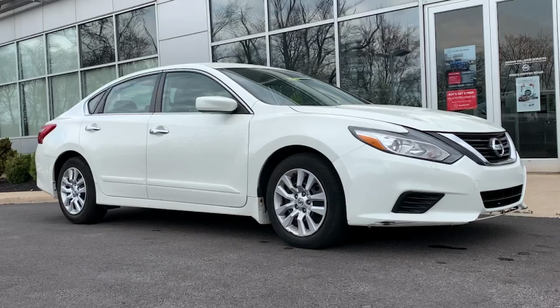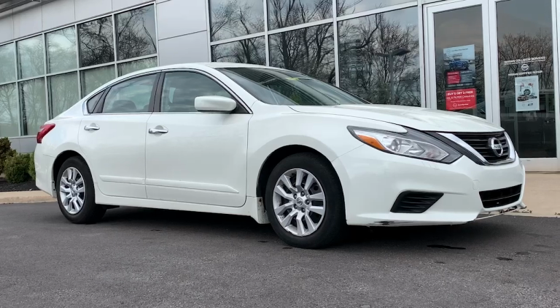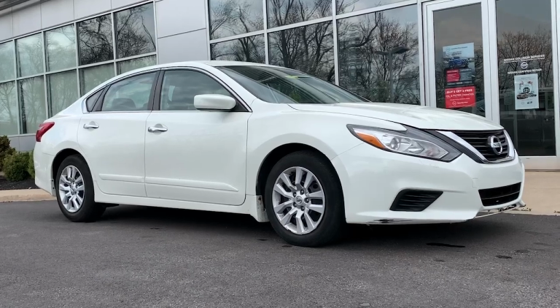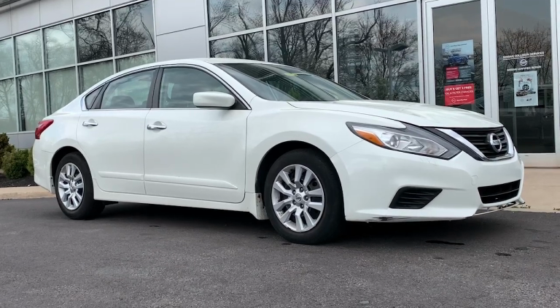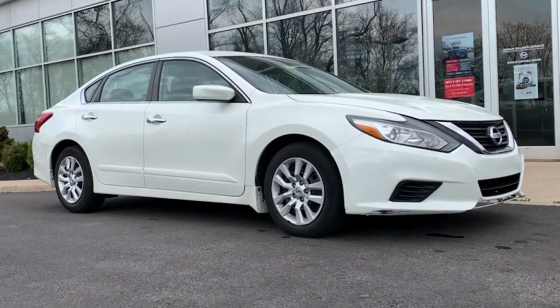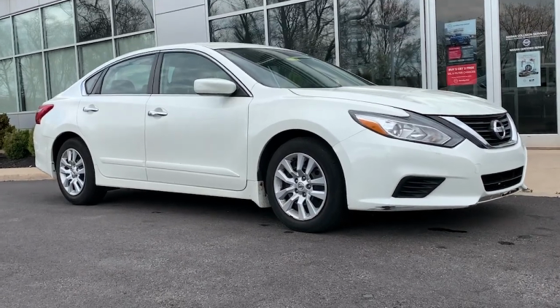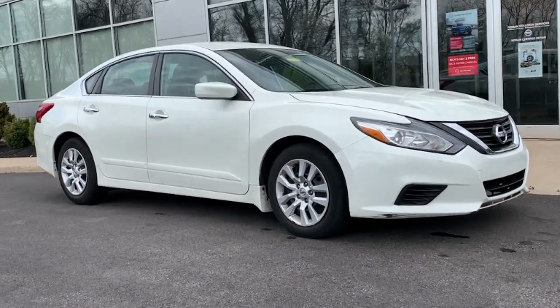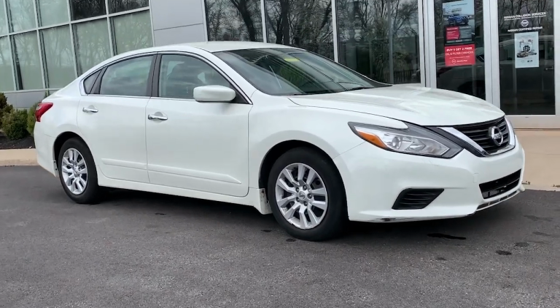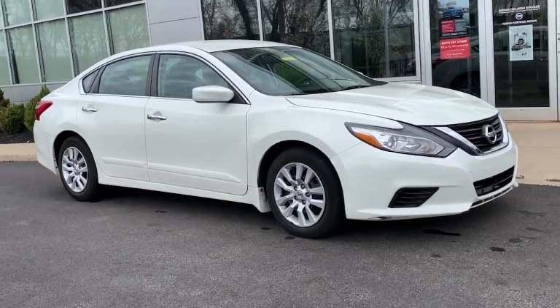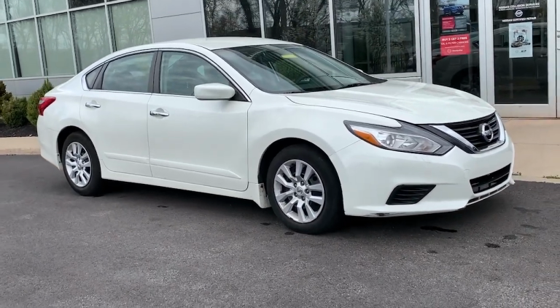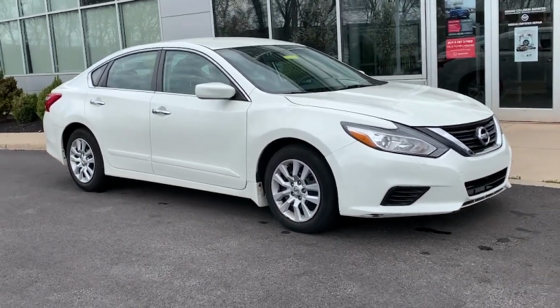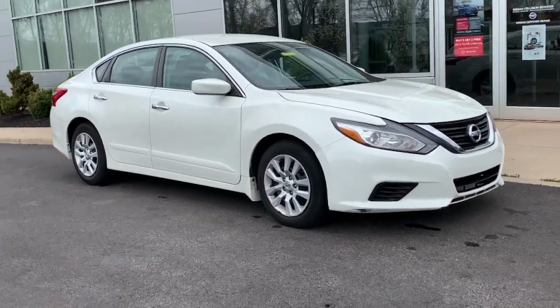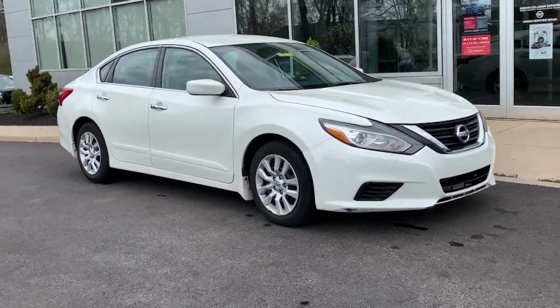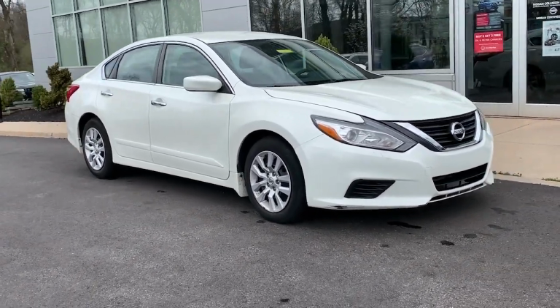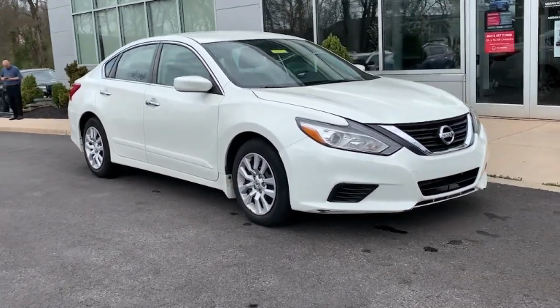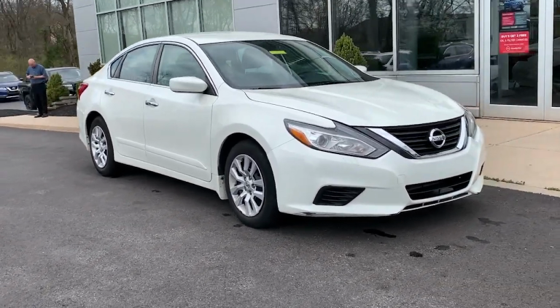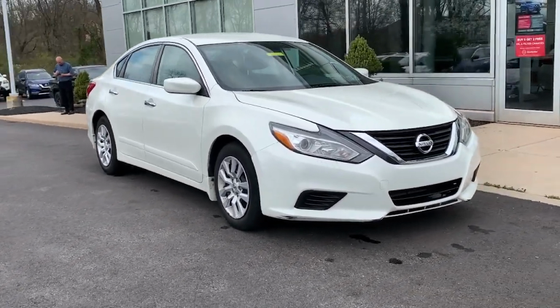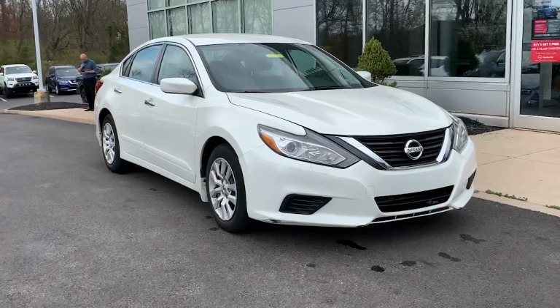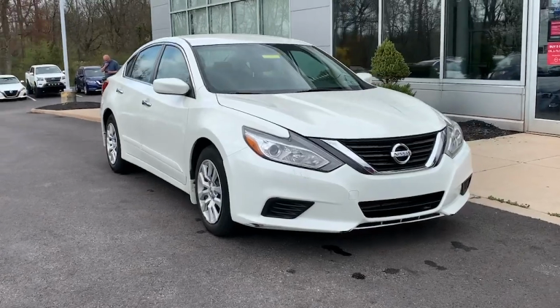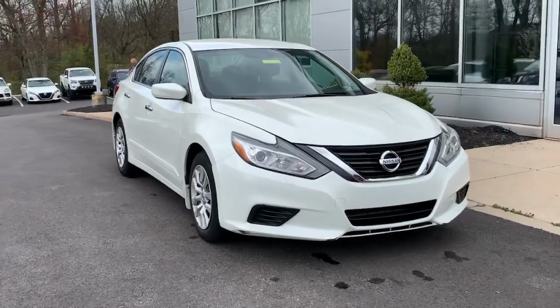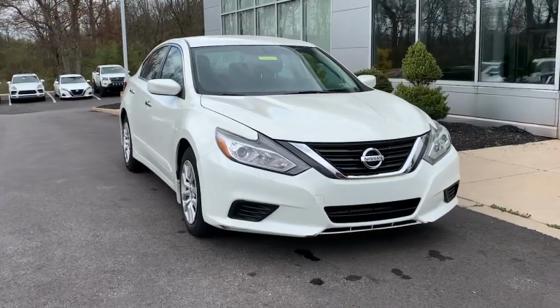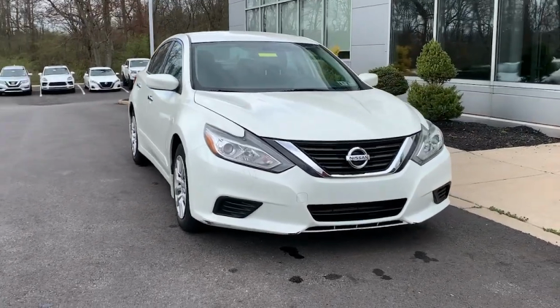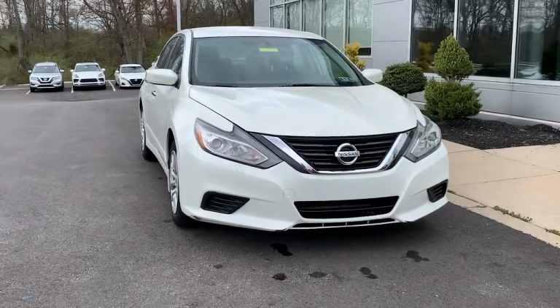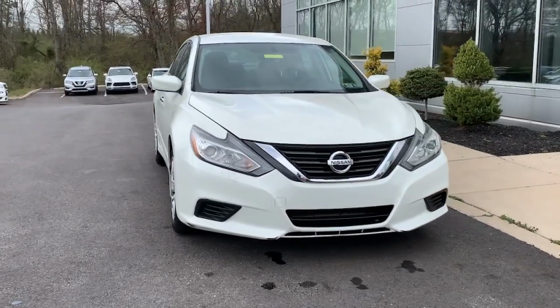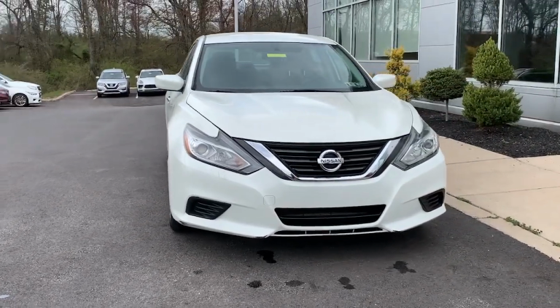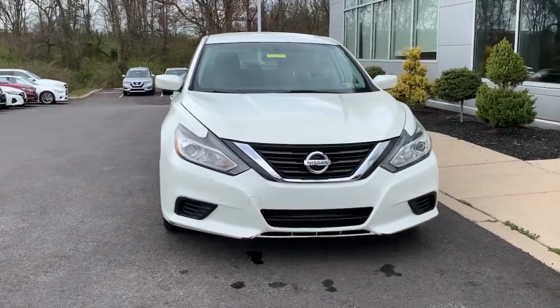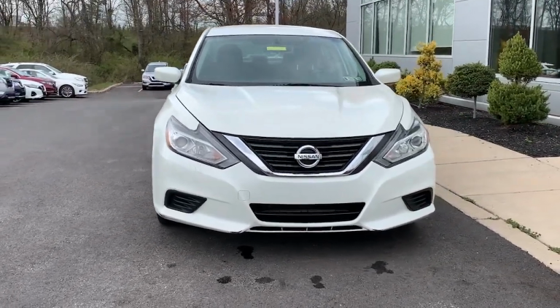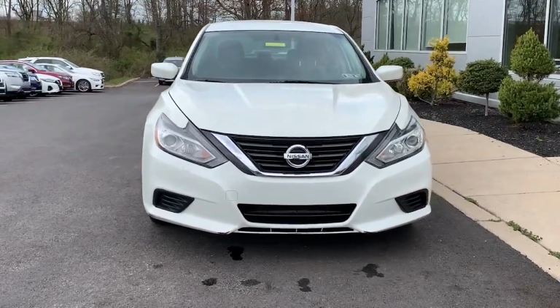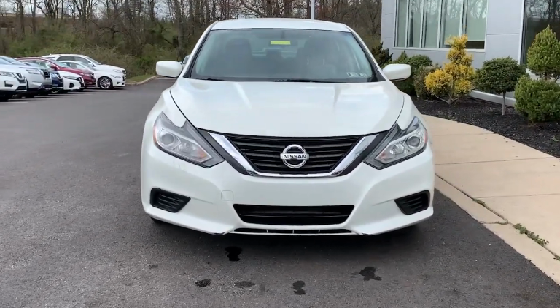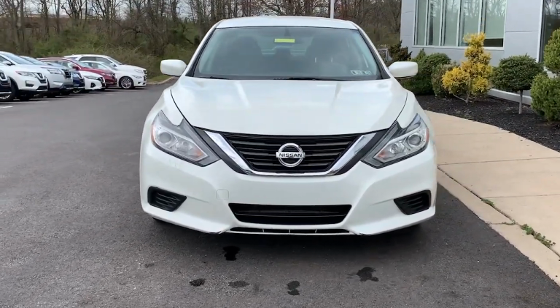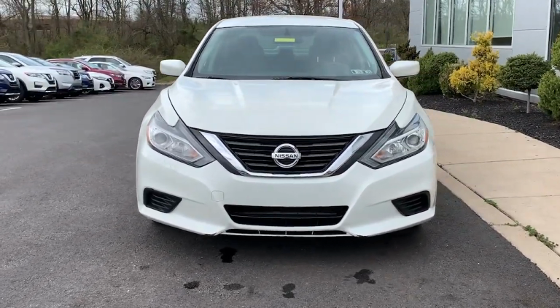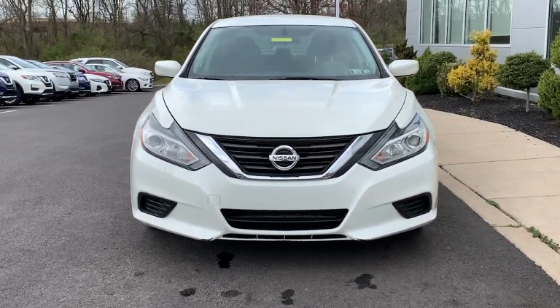You just found the 2016 Nissan Altima. With less than 100,000 miles on the odometer, this vehicle provides excellent value.